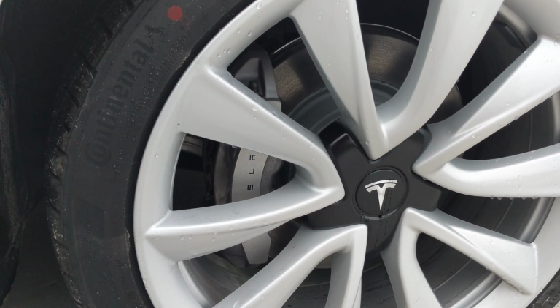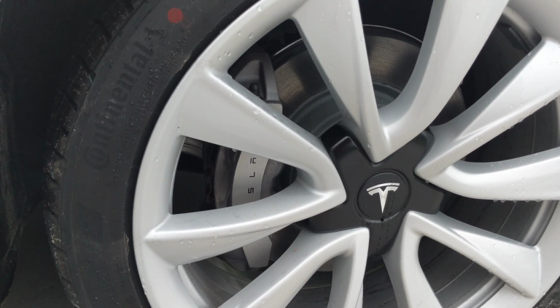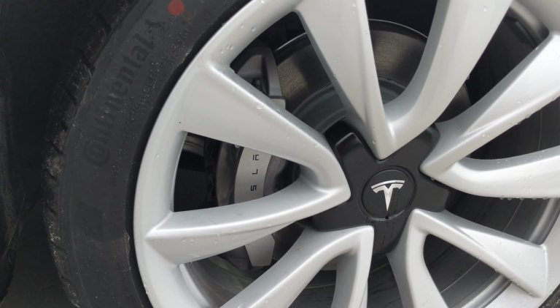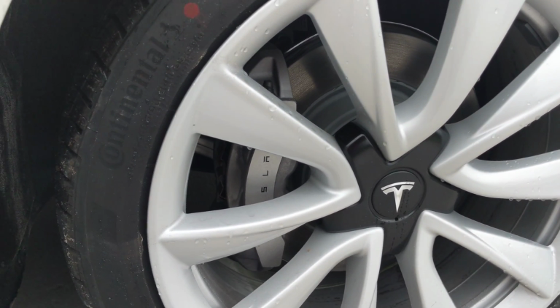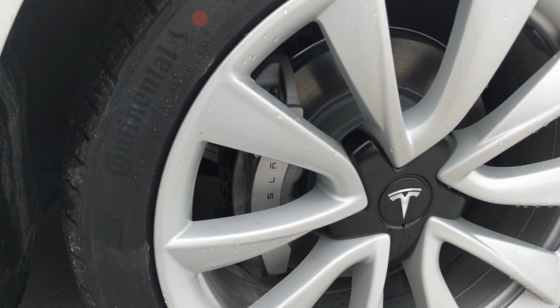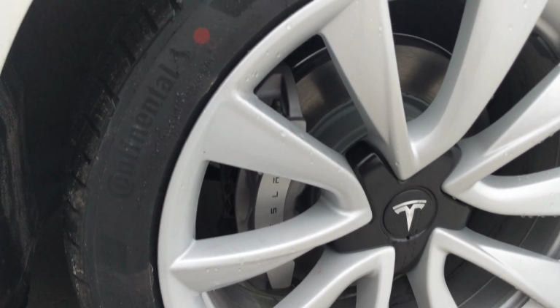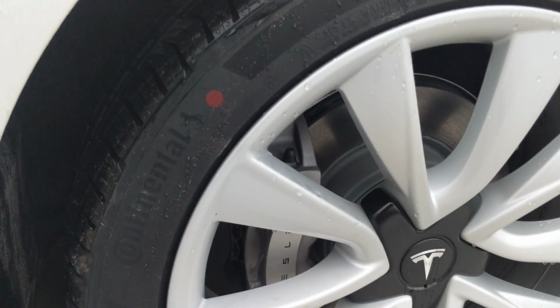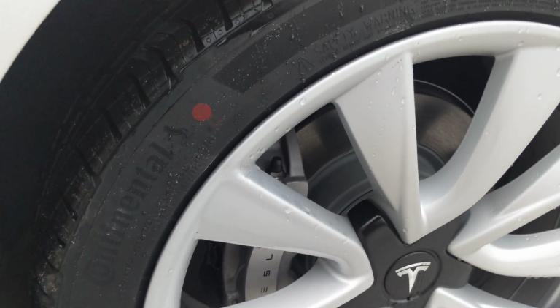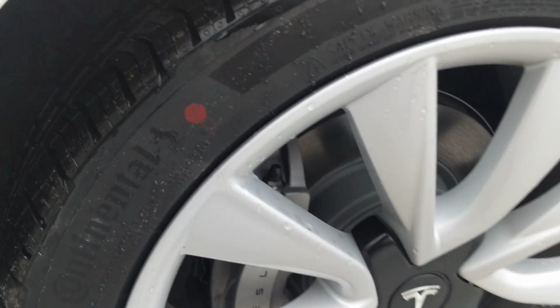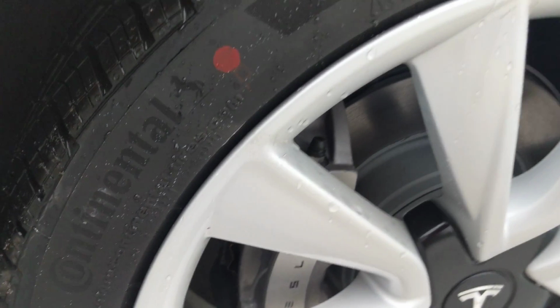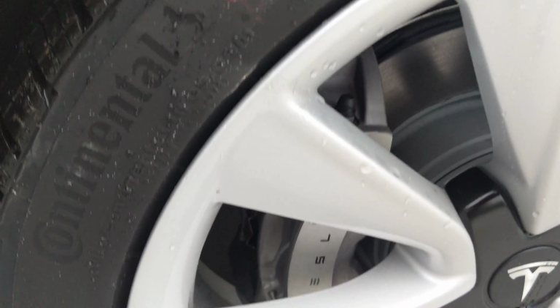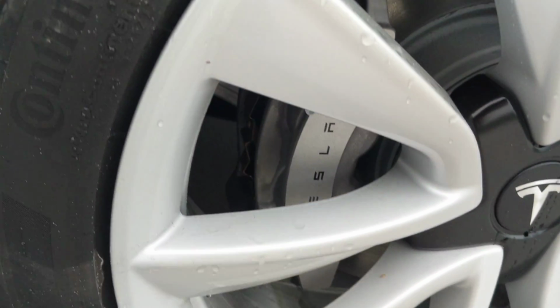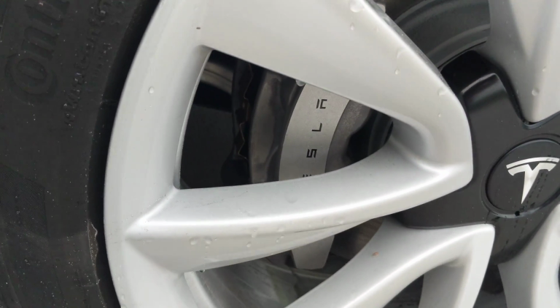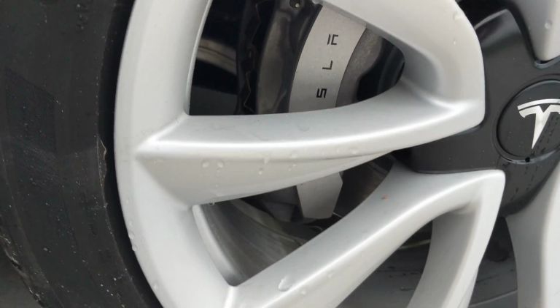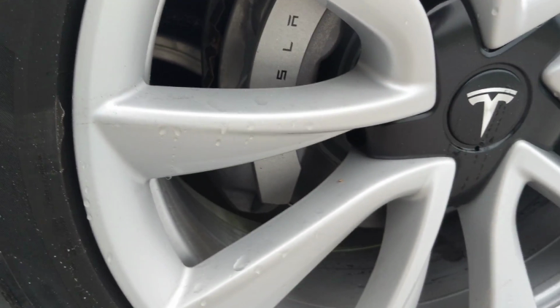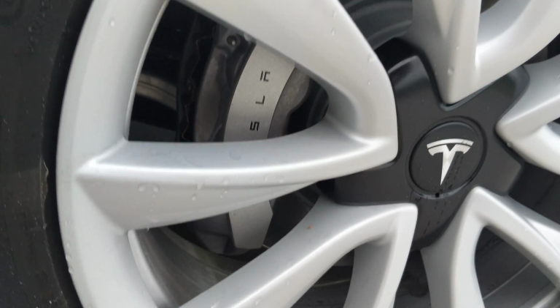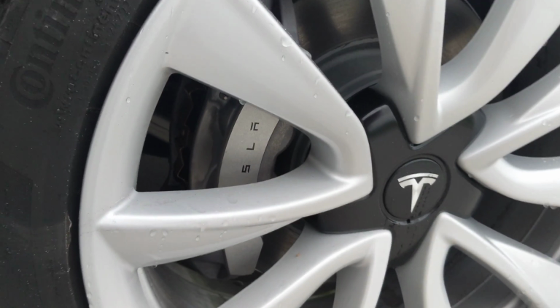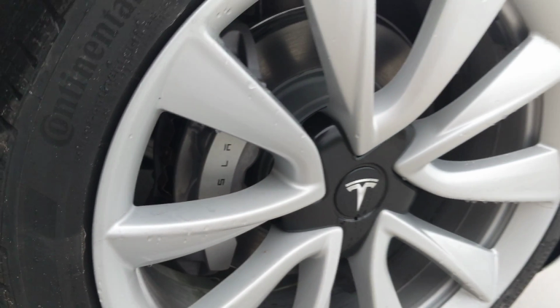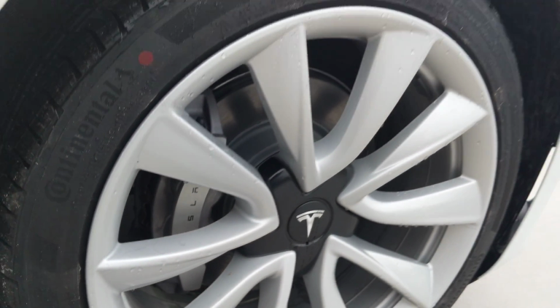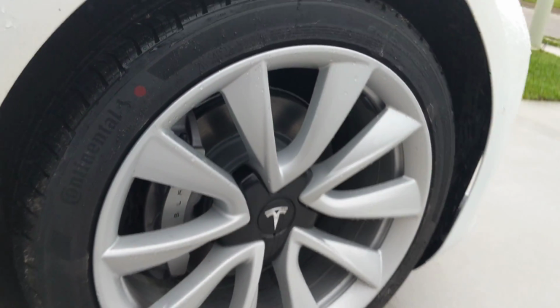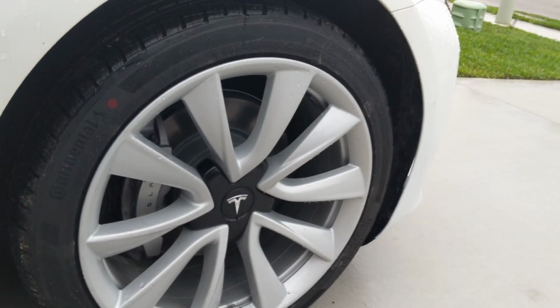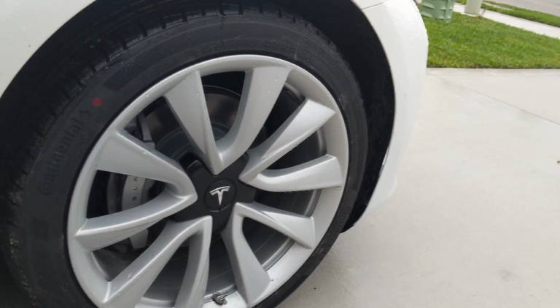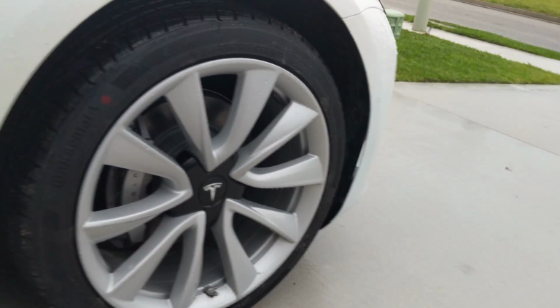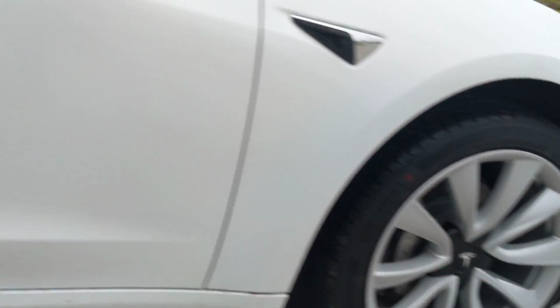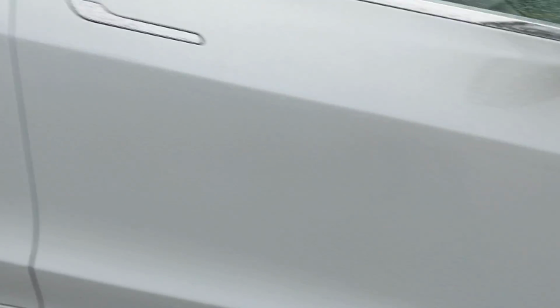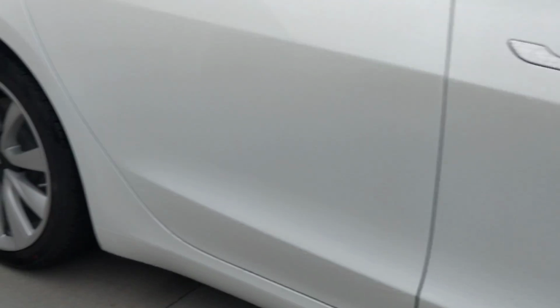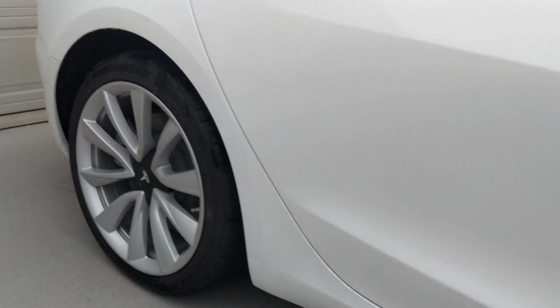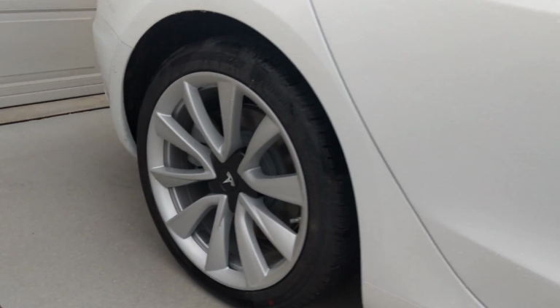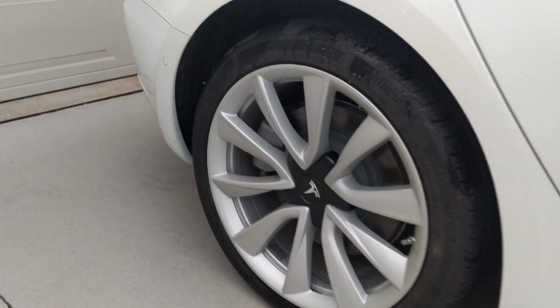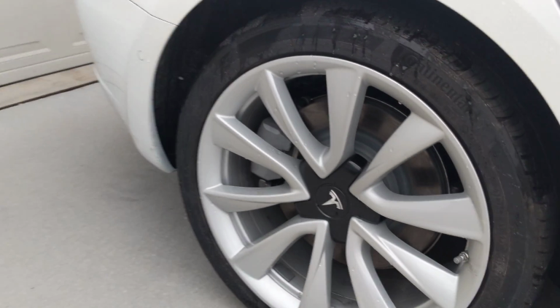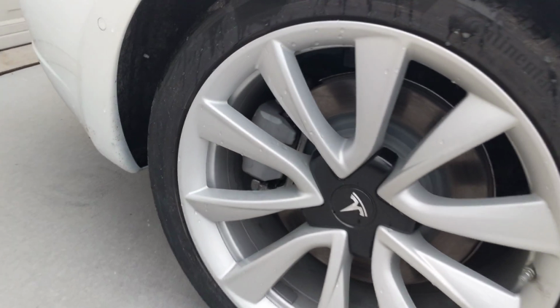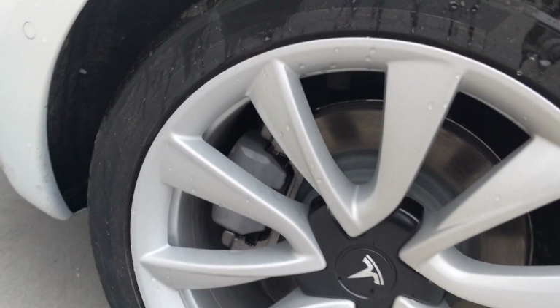Right now you can see the Tesla sign design on the brake caliper. They have it in the front, but when you go toward the rear,